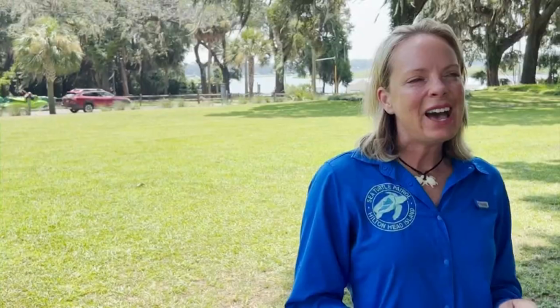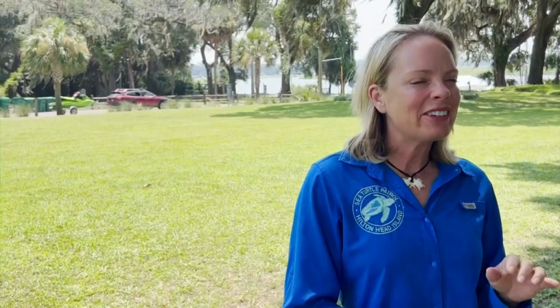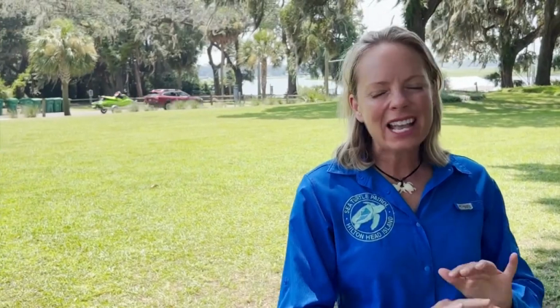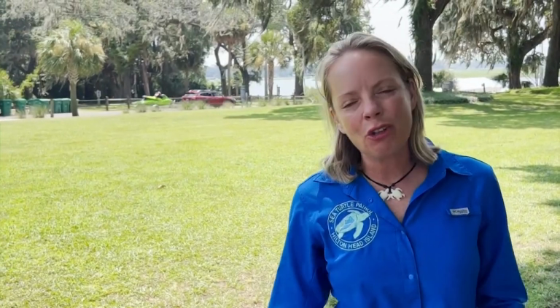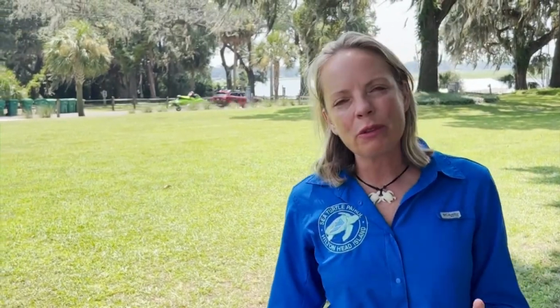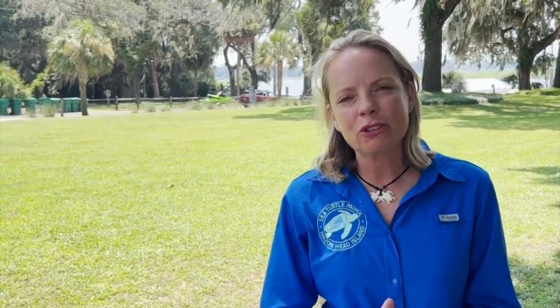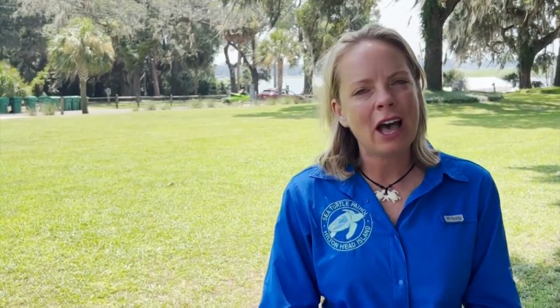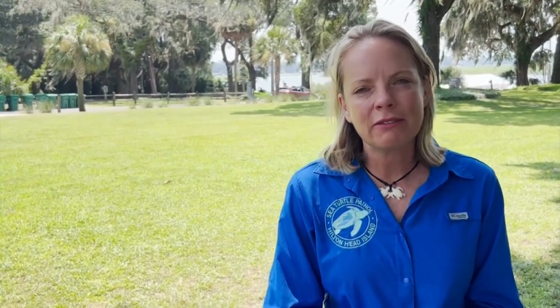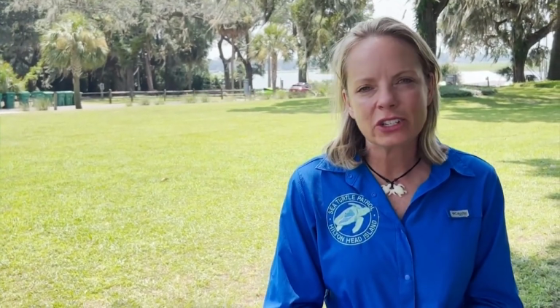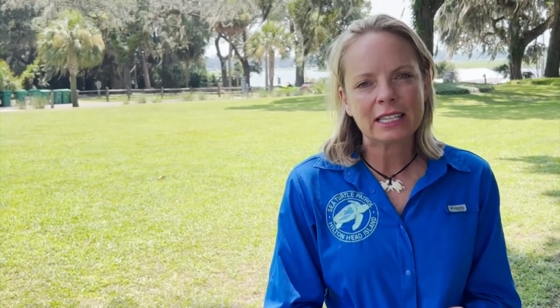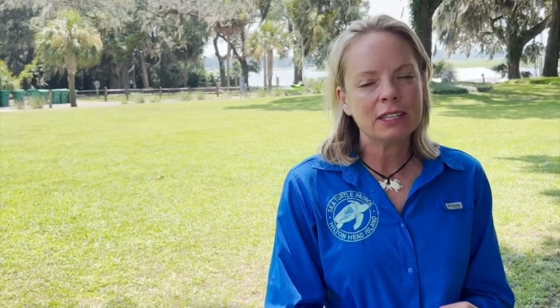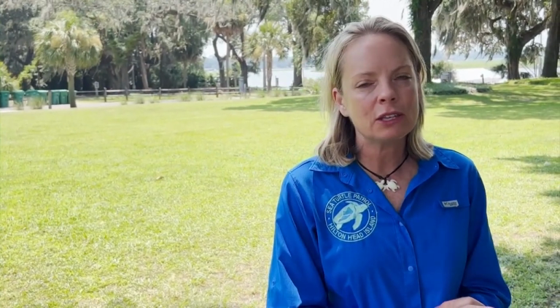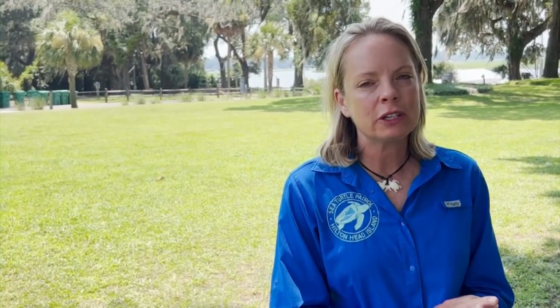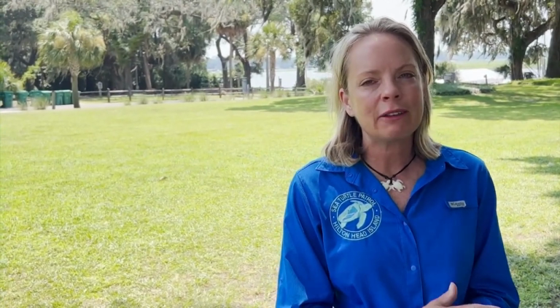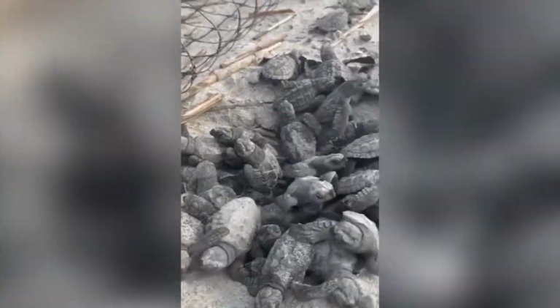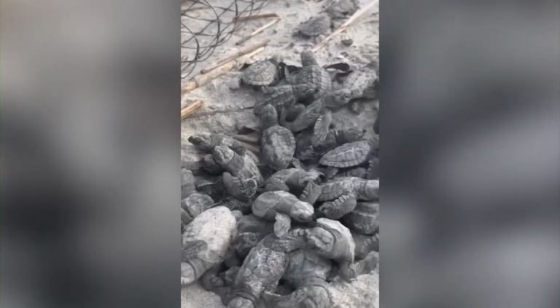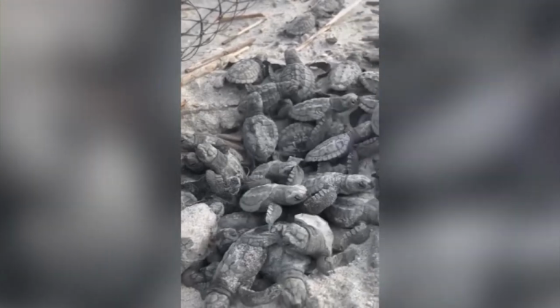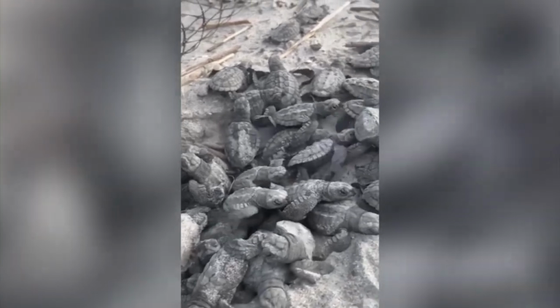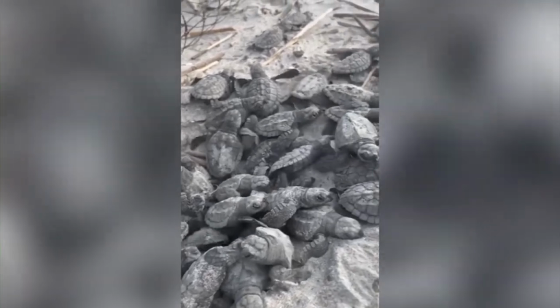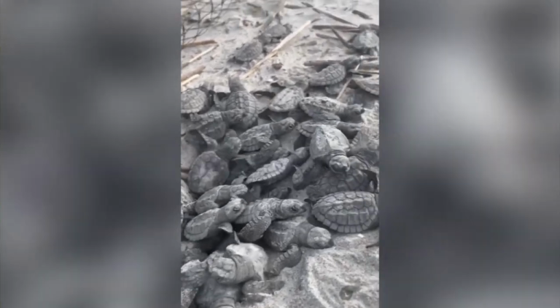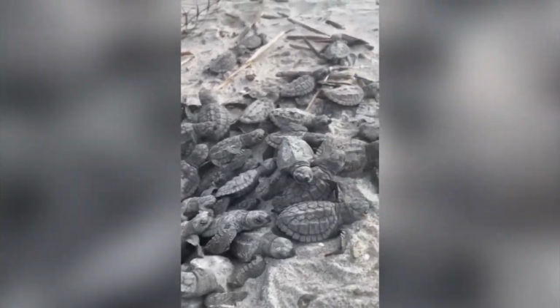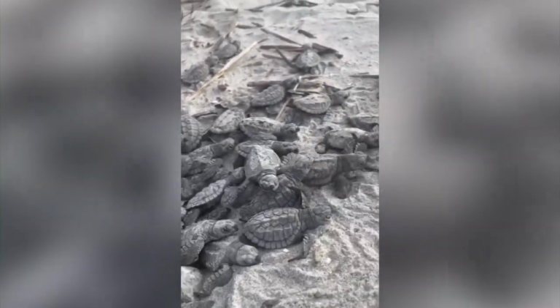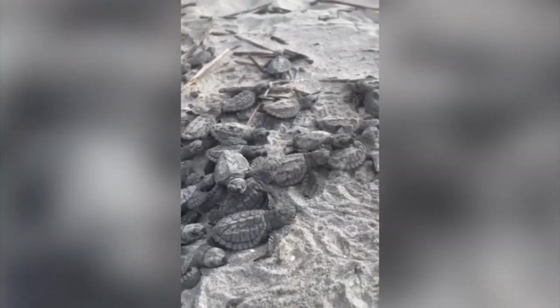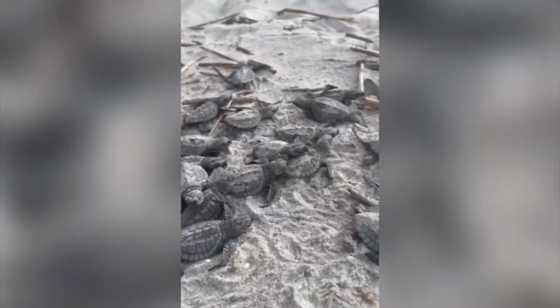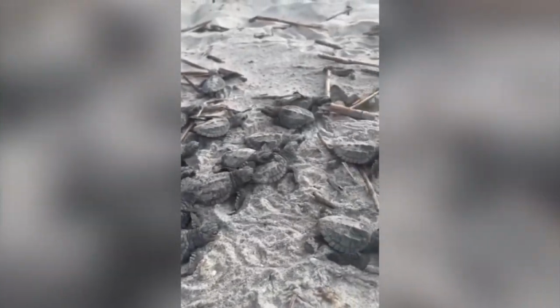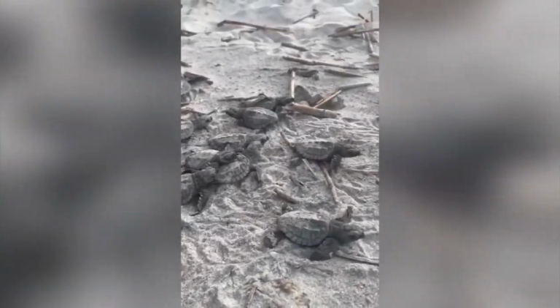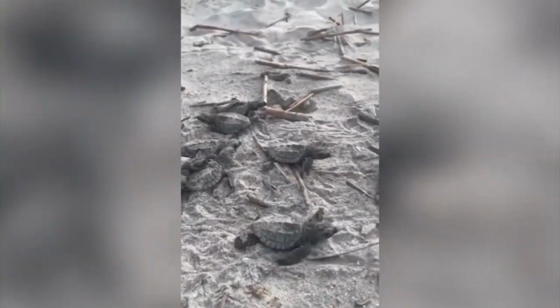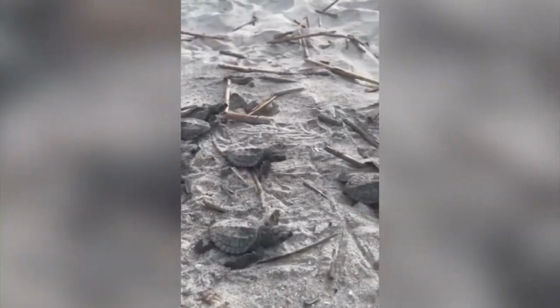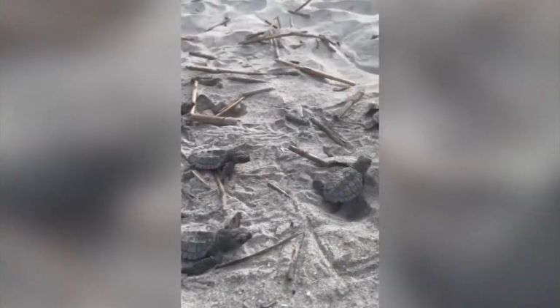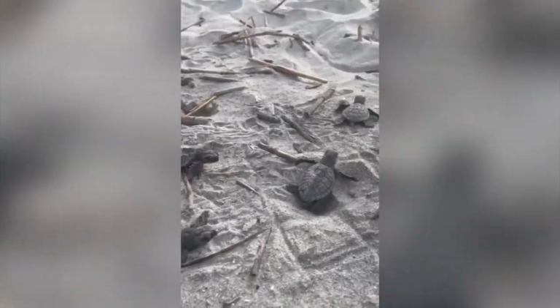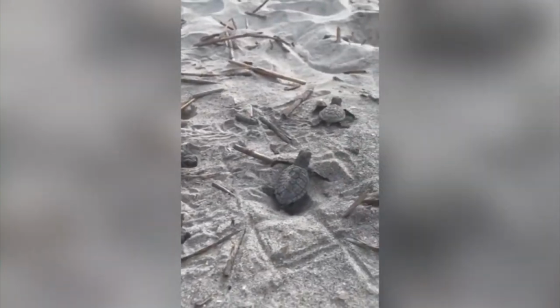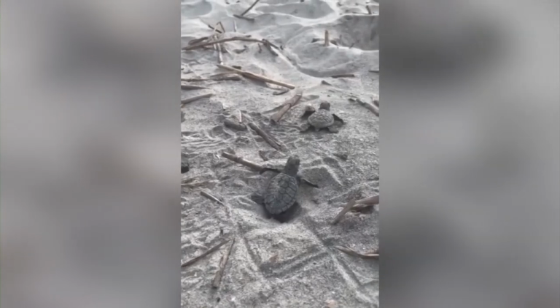We're having hatching all over the place. There's thousands of hatchlings leaving the beach on Hilton Head. So far this year, data shows more than 10,000 baby sea turtles have been hatched.